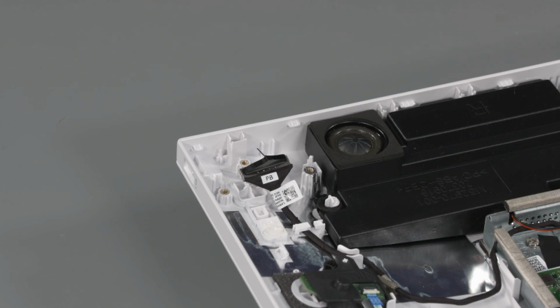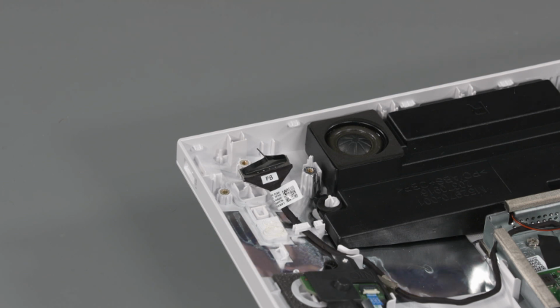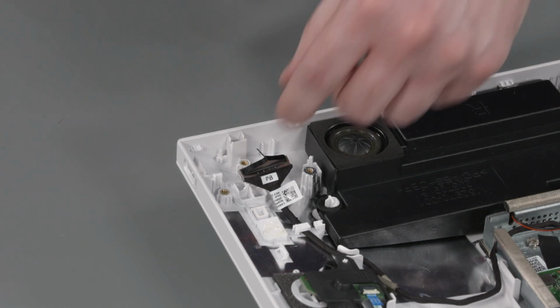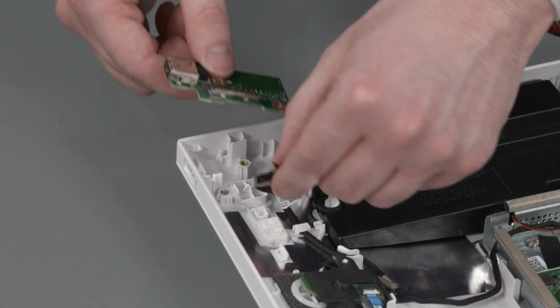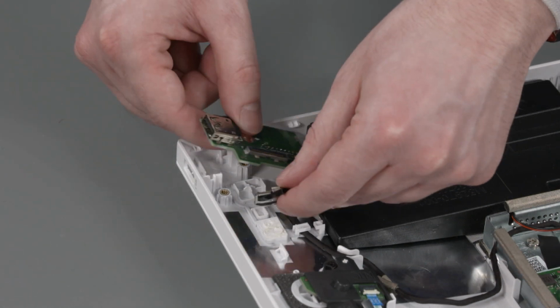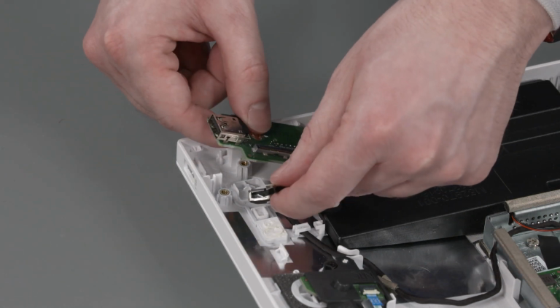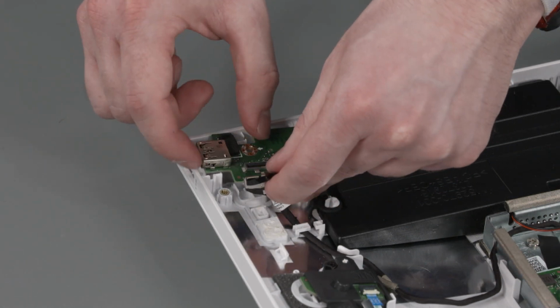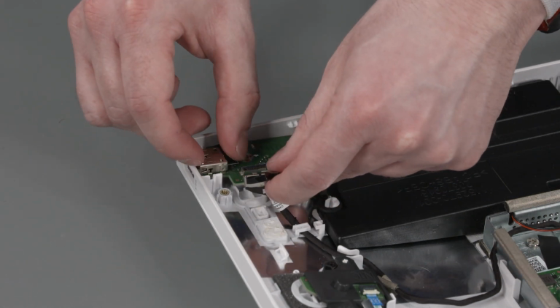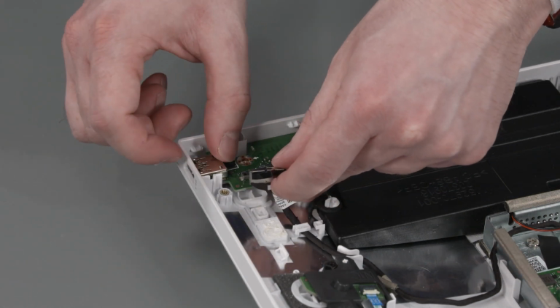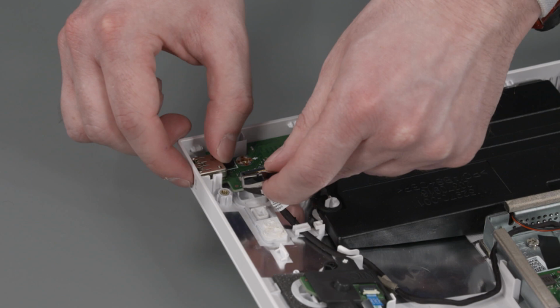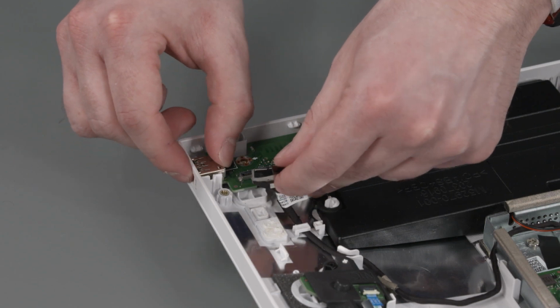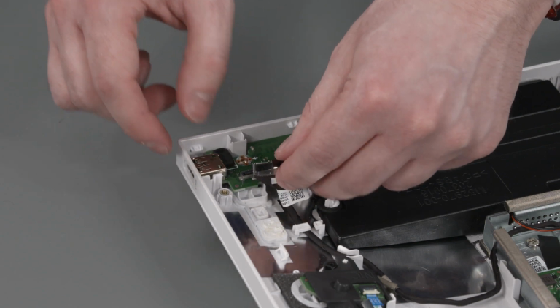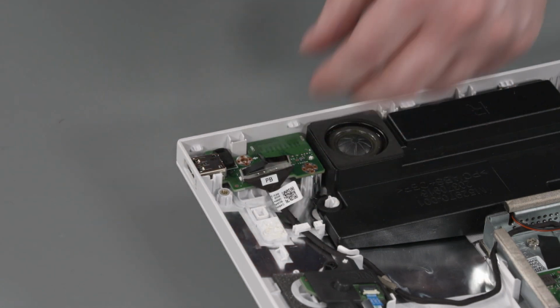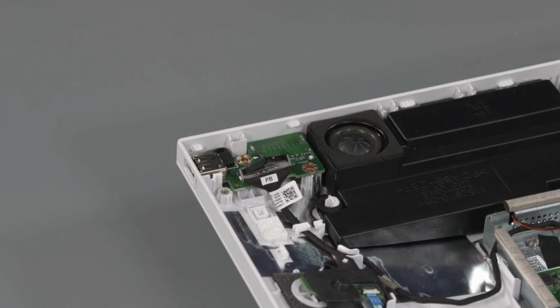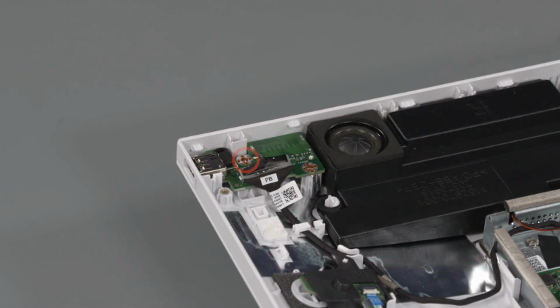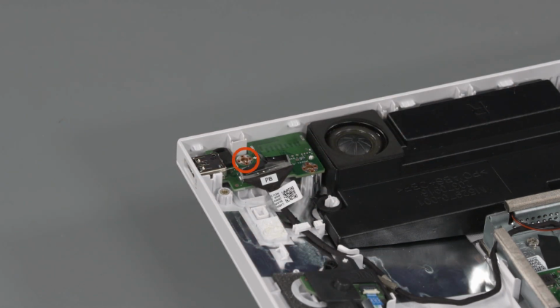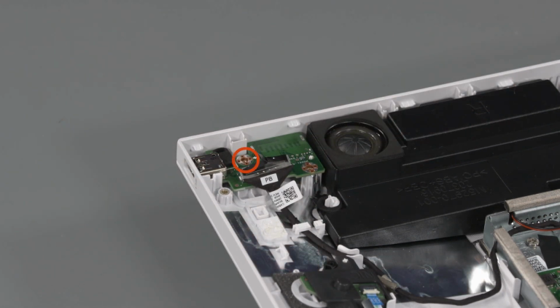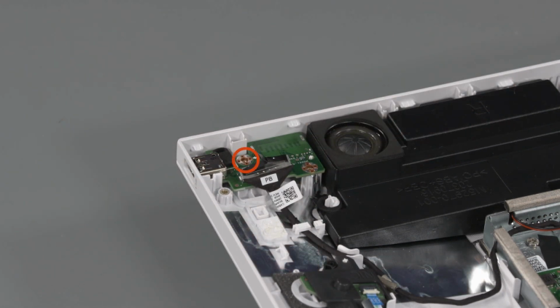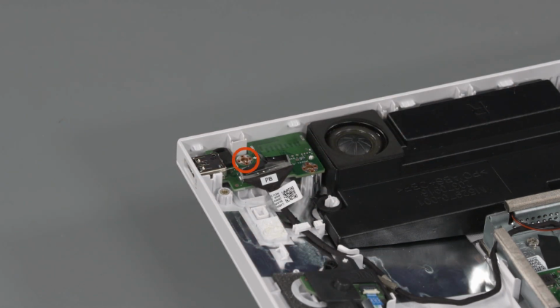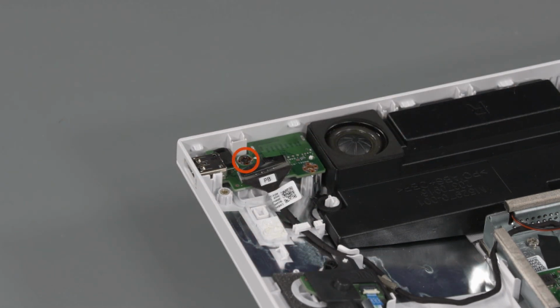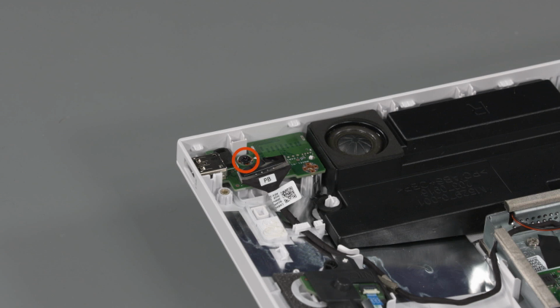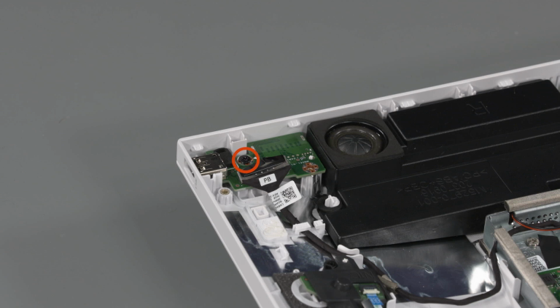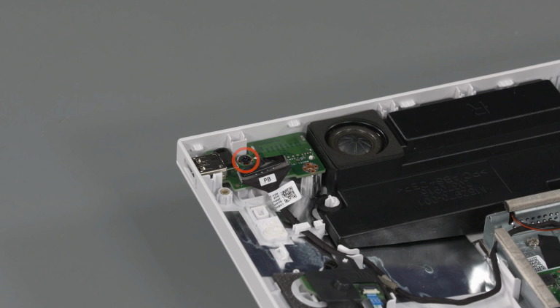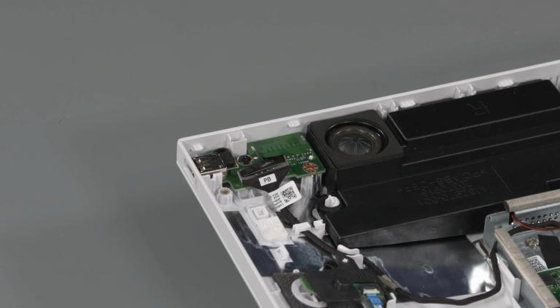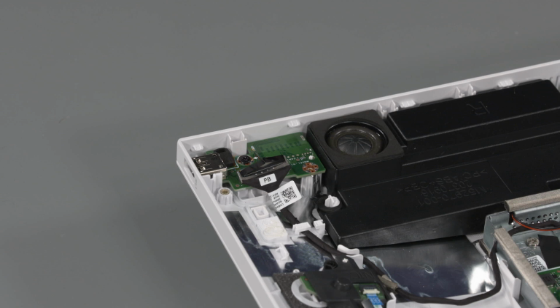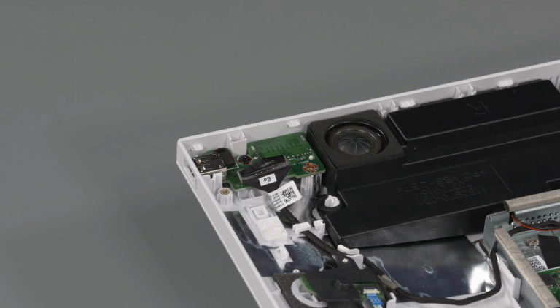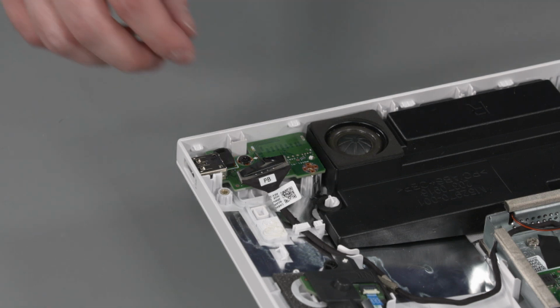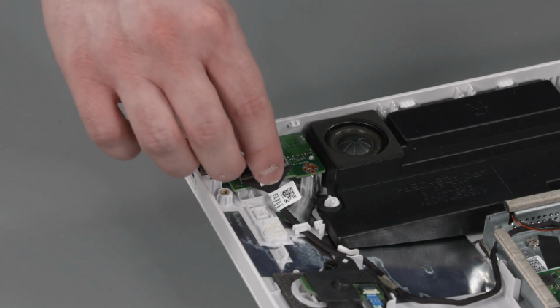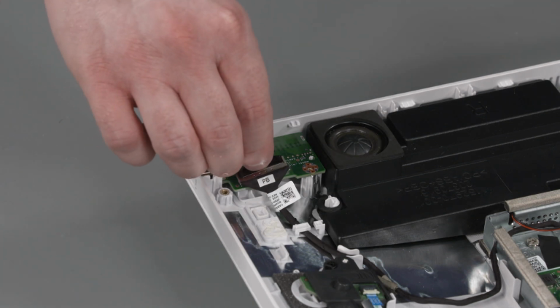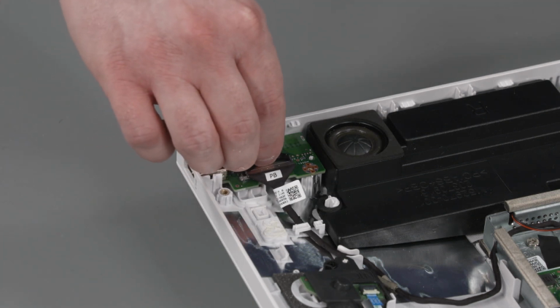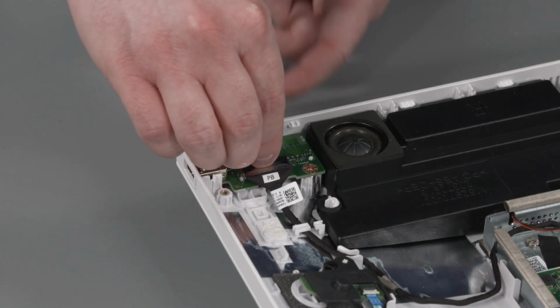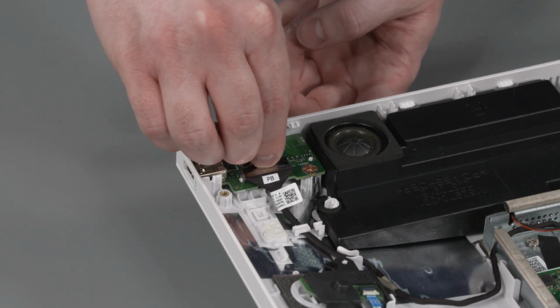Replacement: Place the power button board into position on the display cover. Replace the P2 Phillips-head screw that secures the power button board to the display cover. Connect the power button board cable into the power button board.